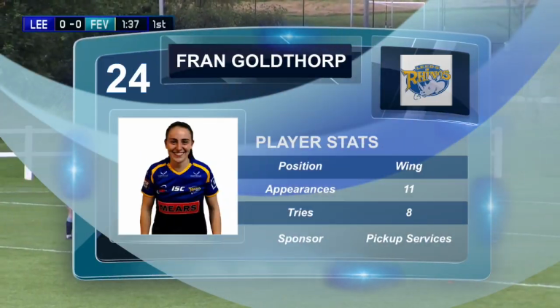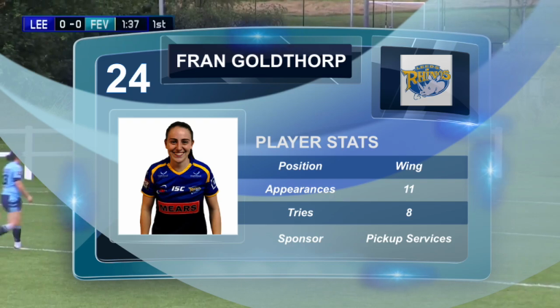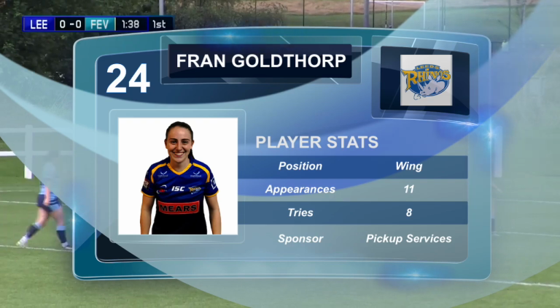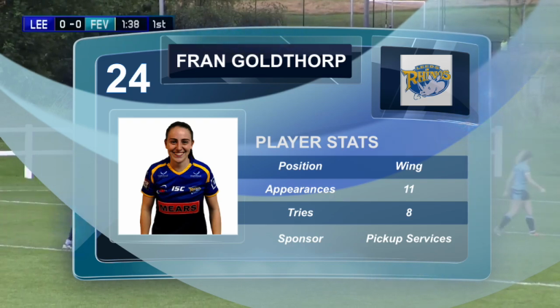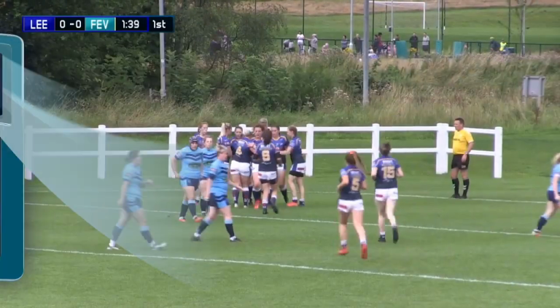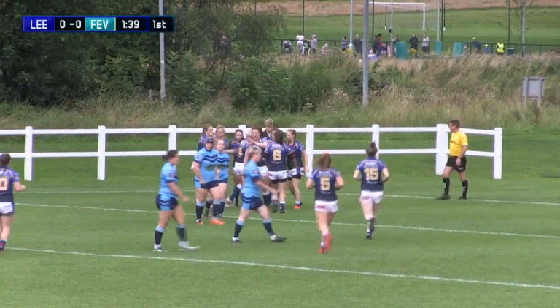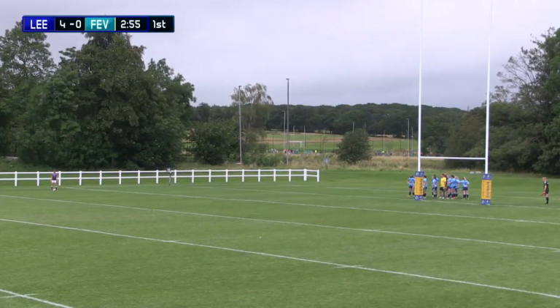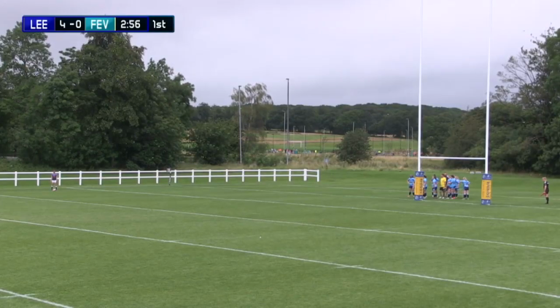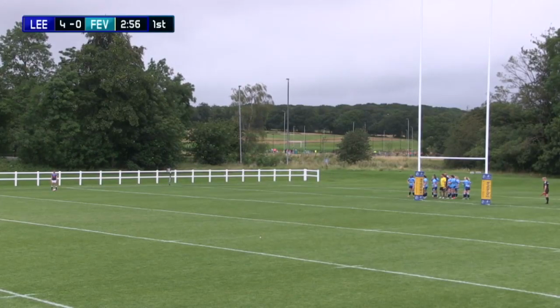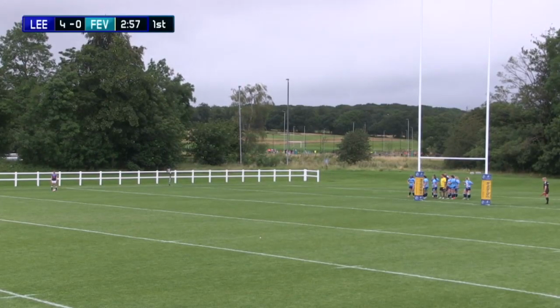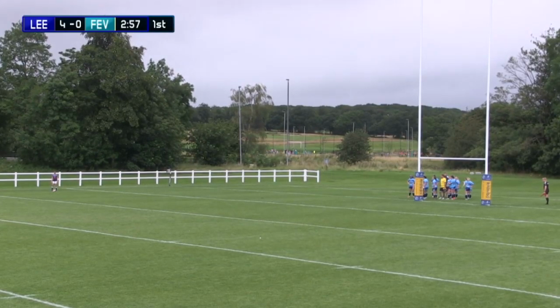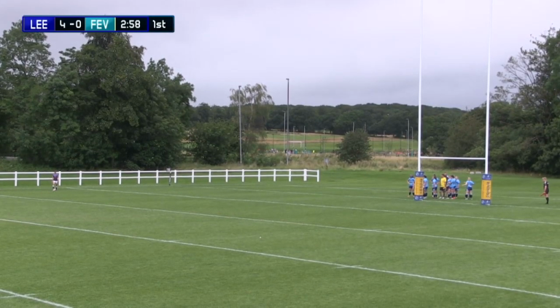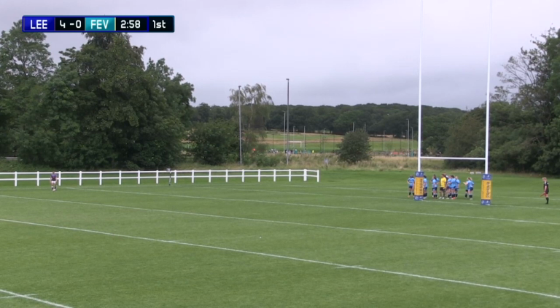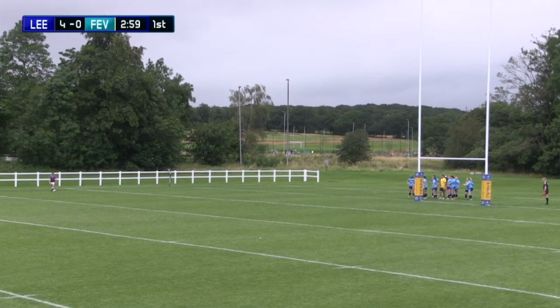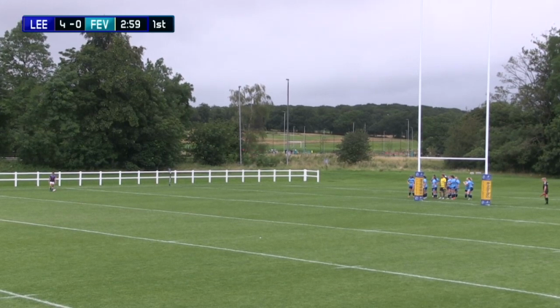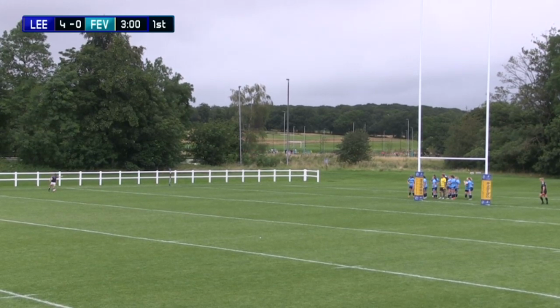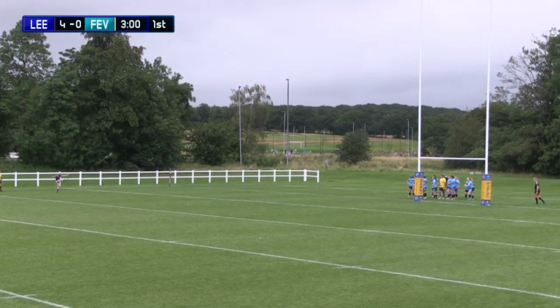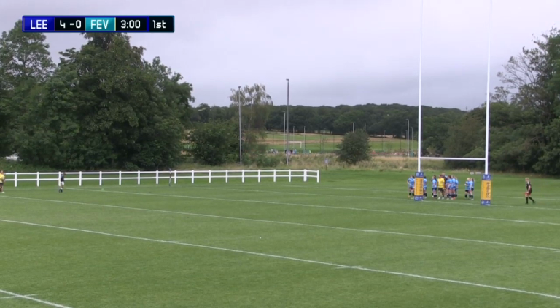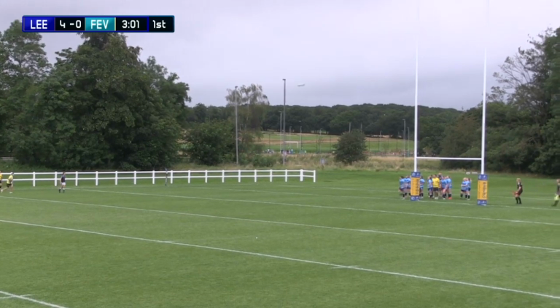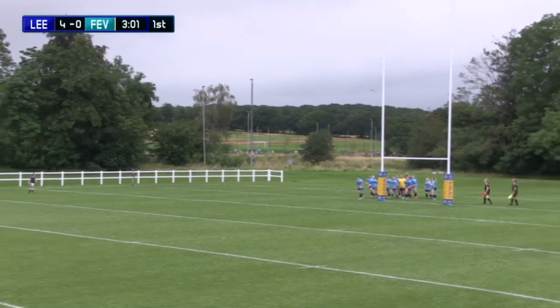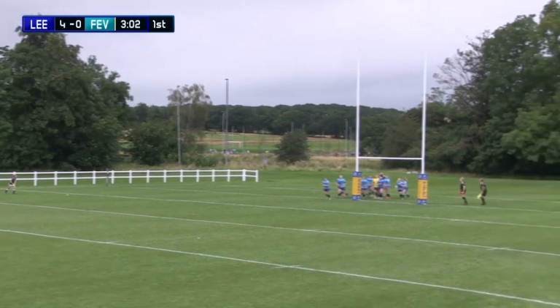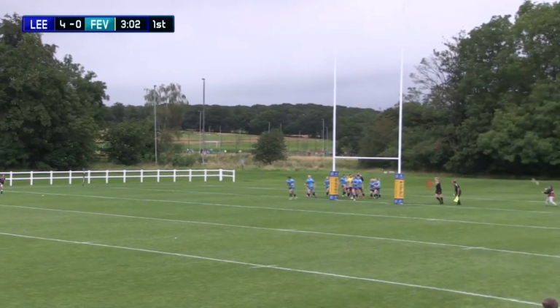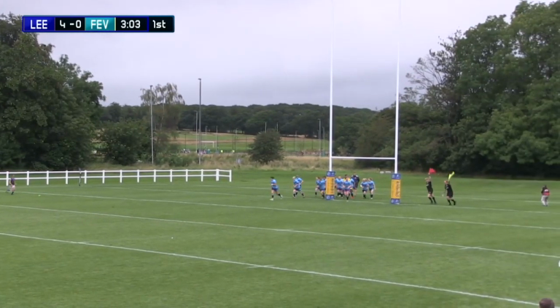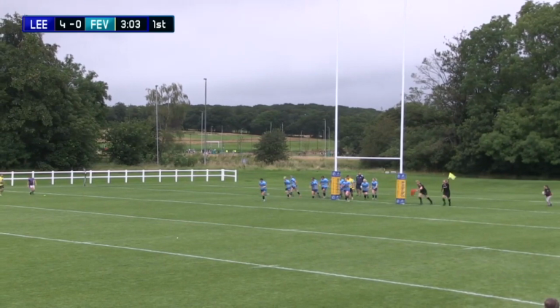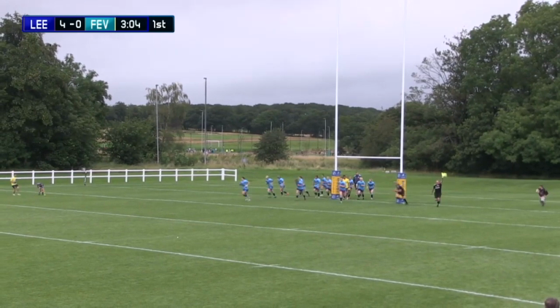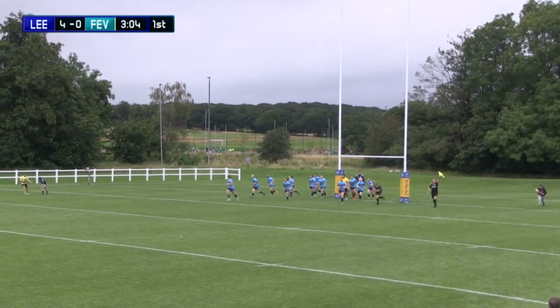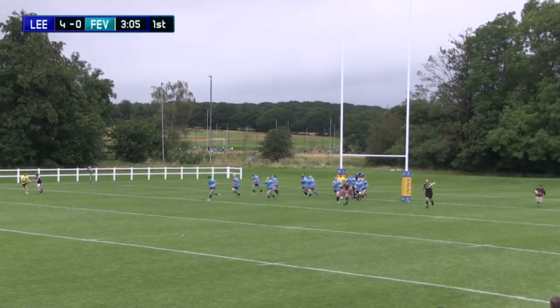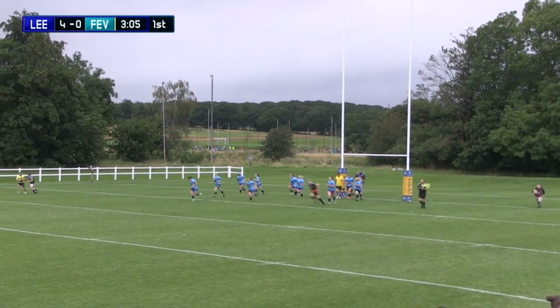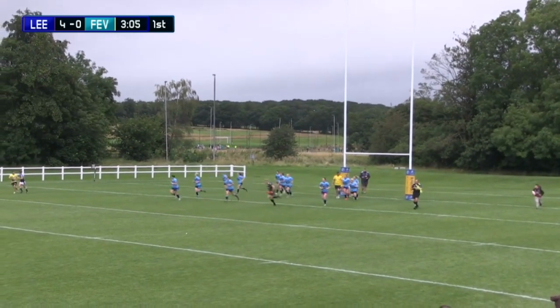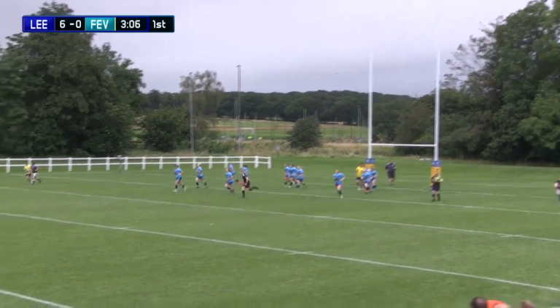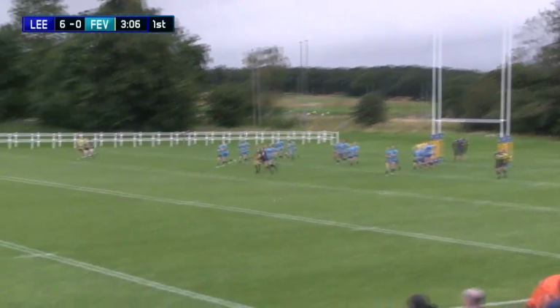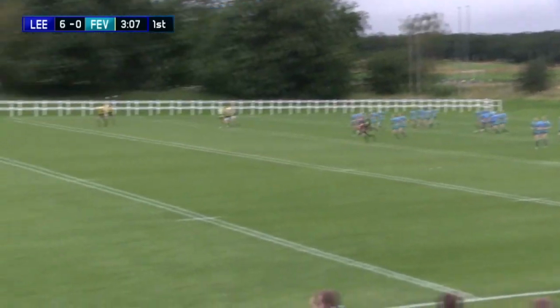Leeds up 4-0, great start. Looks over the ball, swoops it around, hooks it through the posts and Leeds up to an early 6-0 lead.